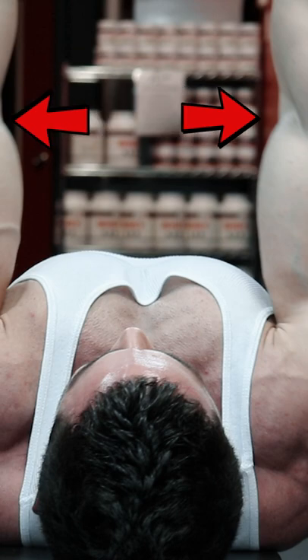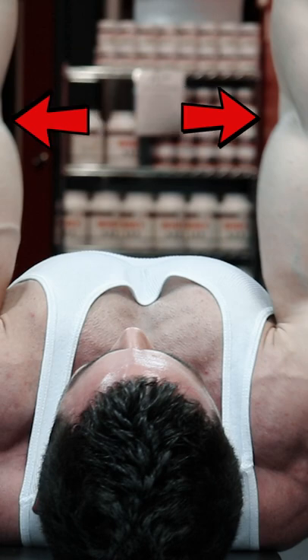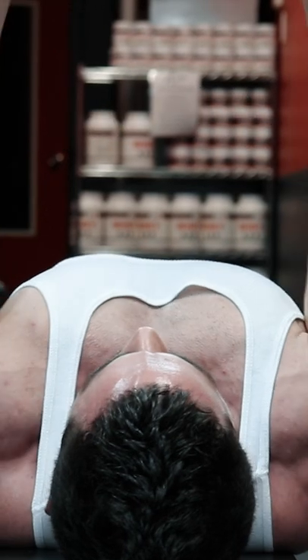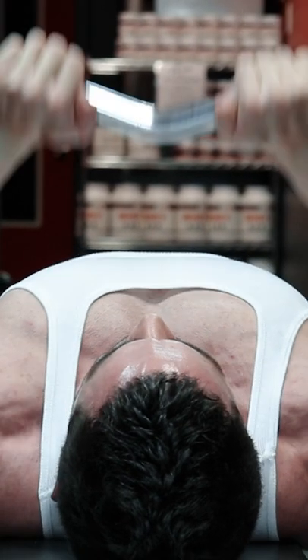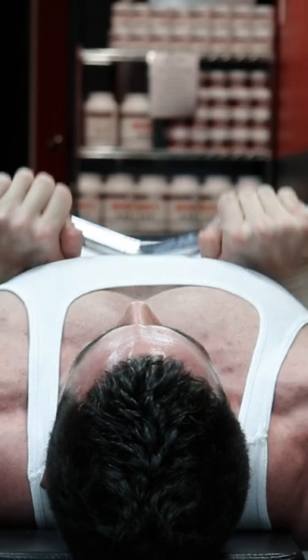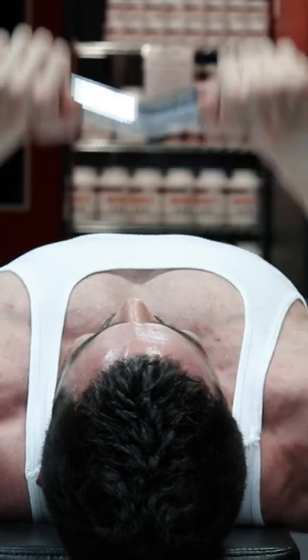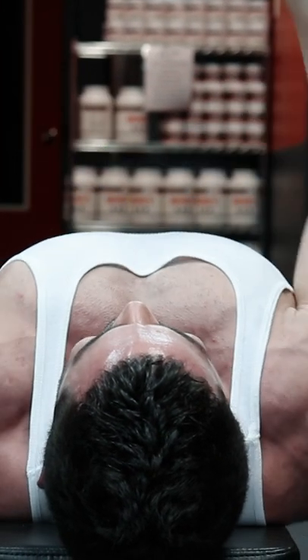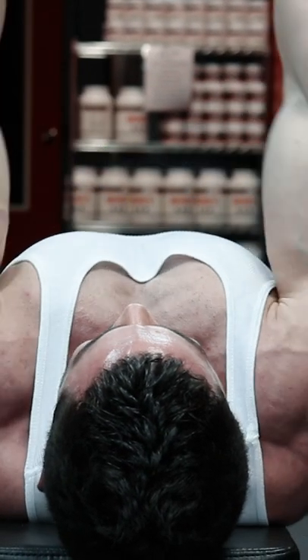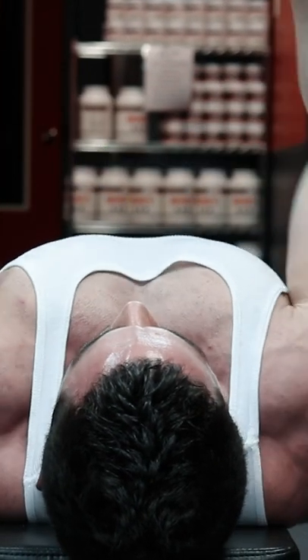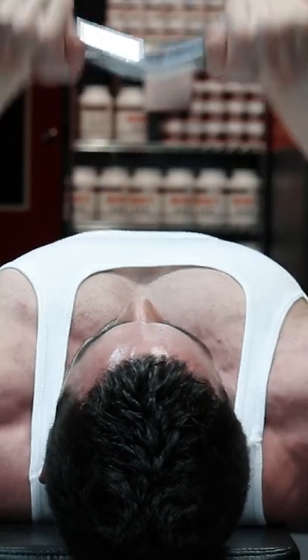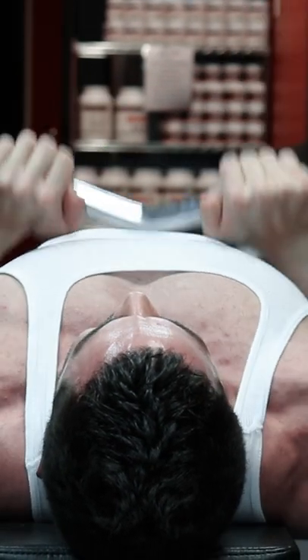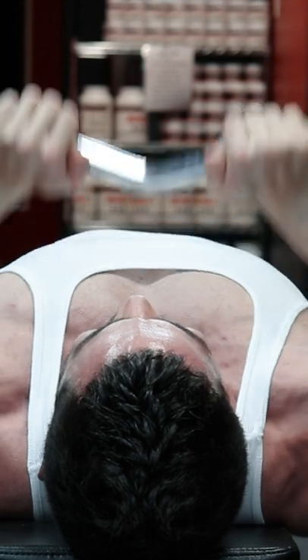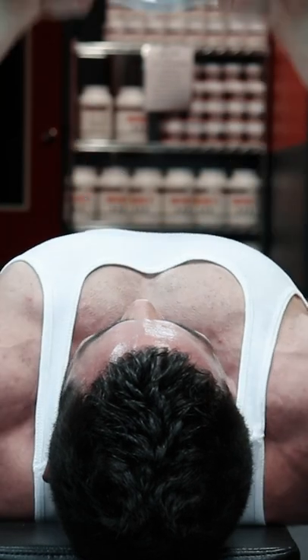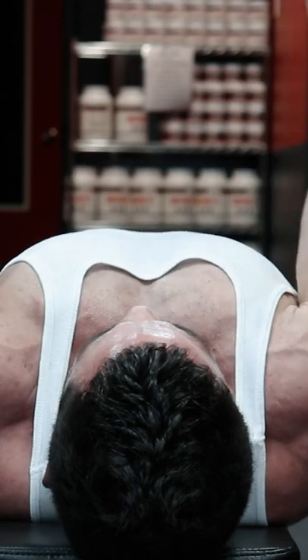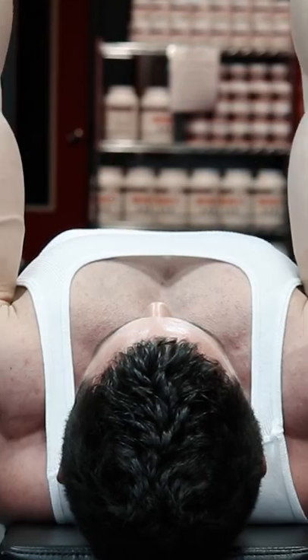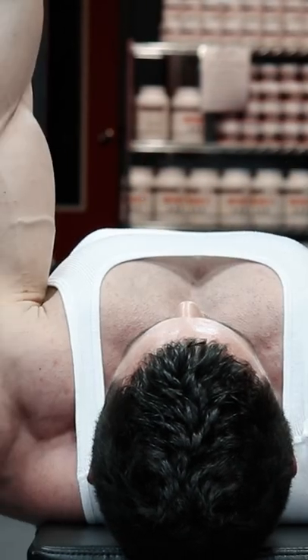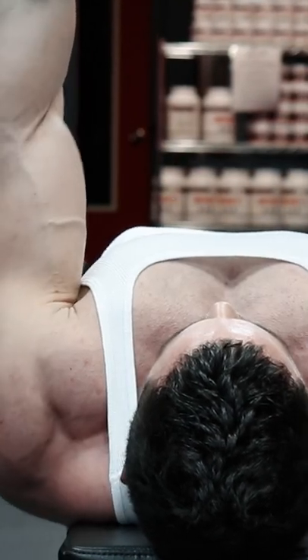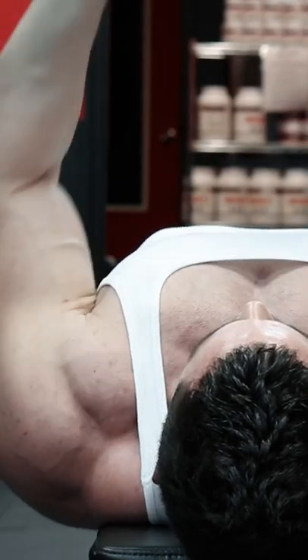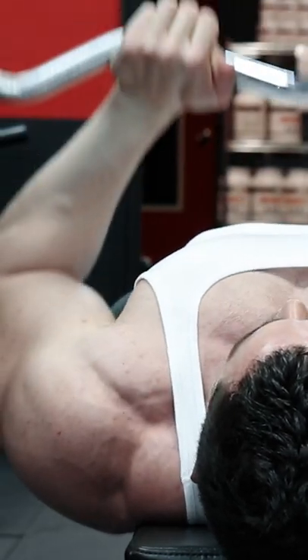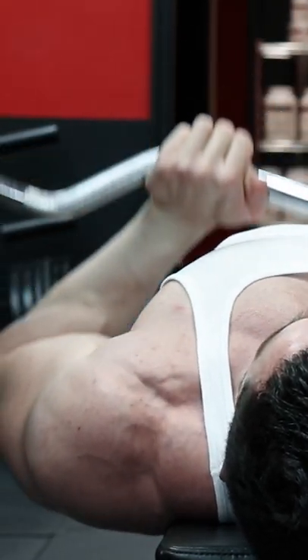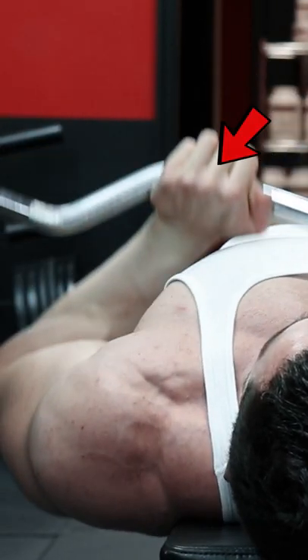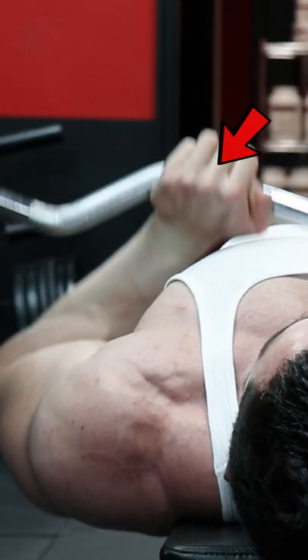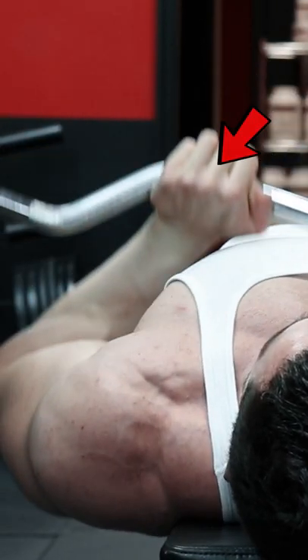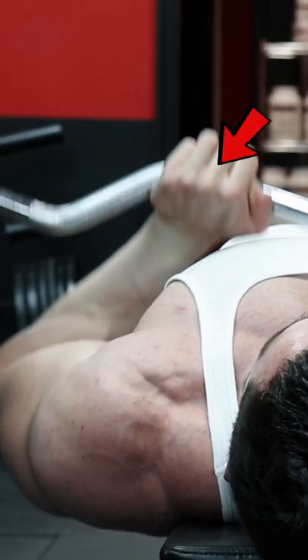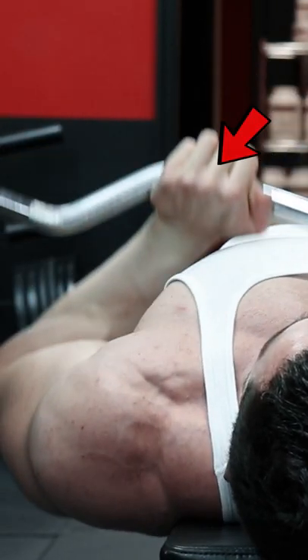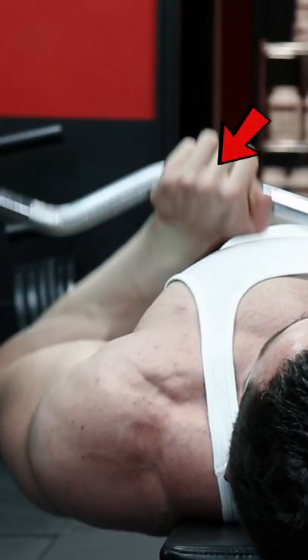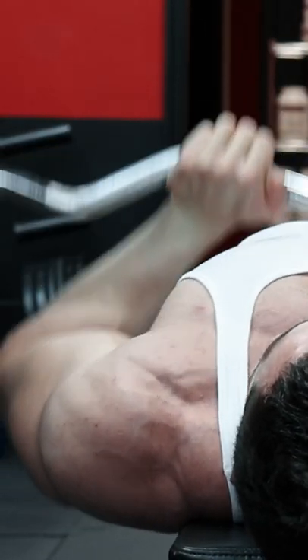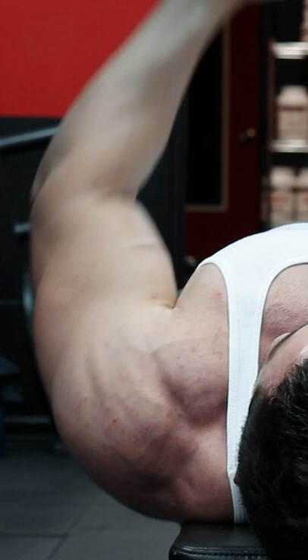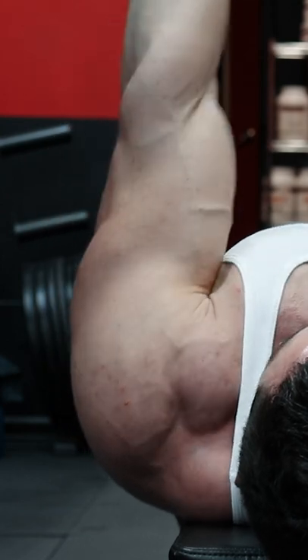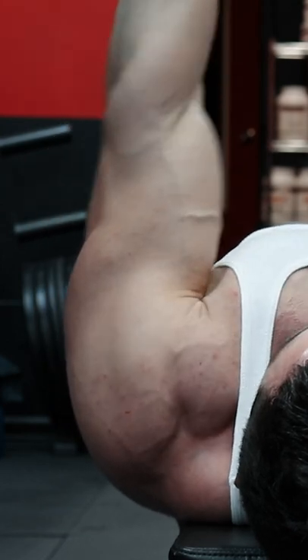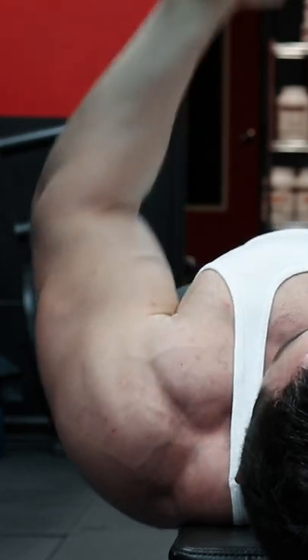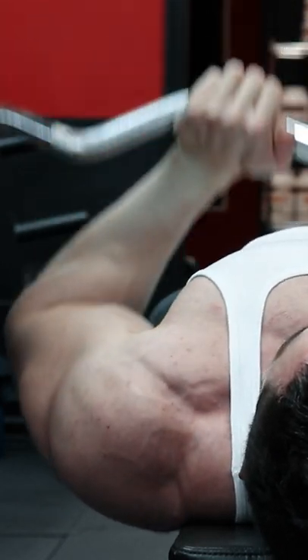Now, take something like an EZ bar or cambered bar that forces you to grip the barbell with approximately a 45-degree bend in the hands — that completely transforms the movement.